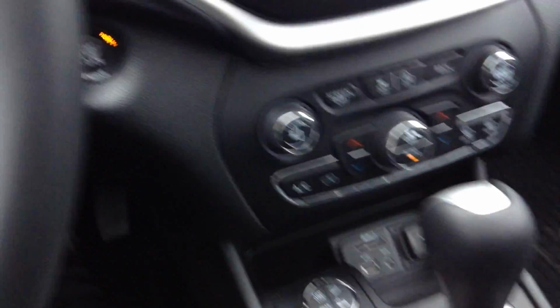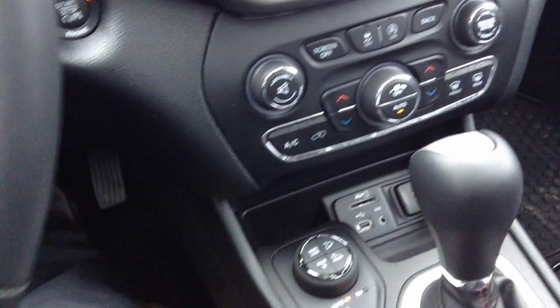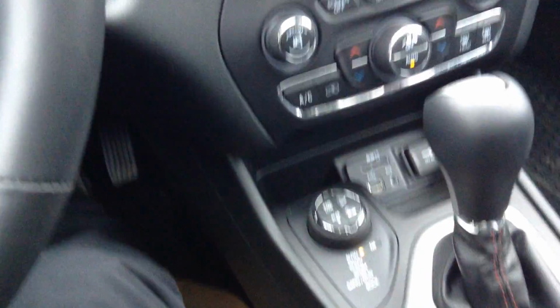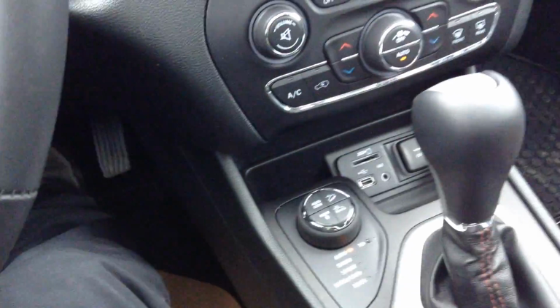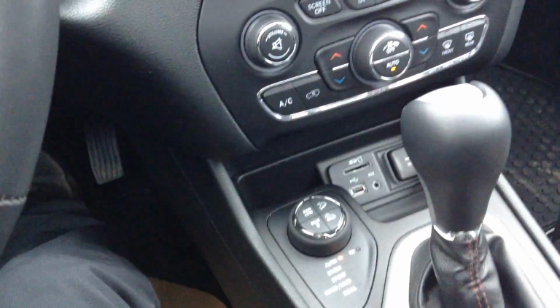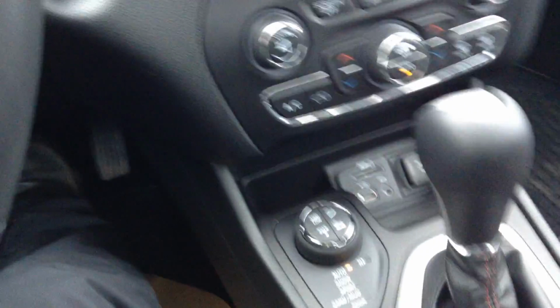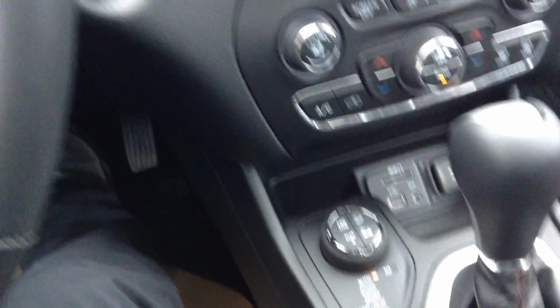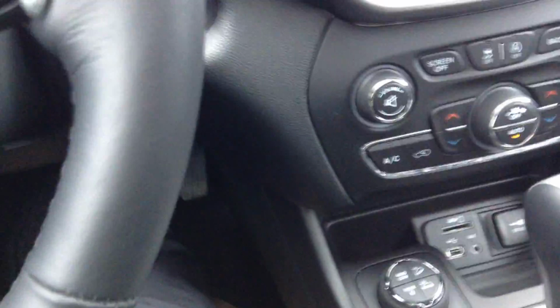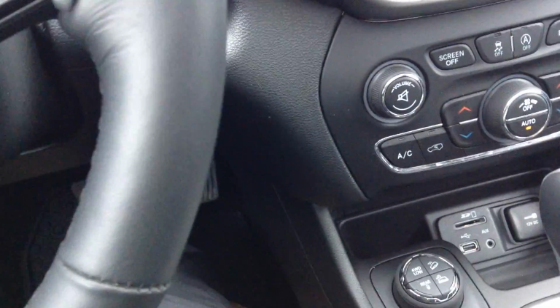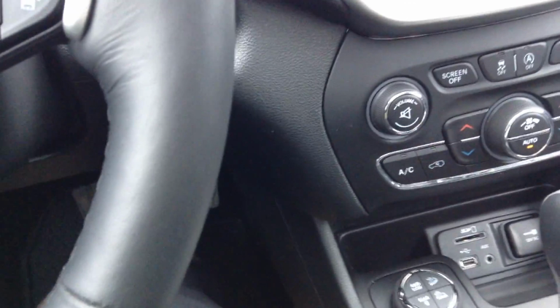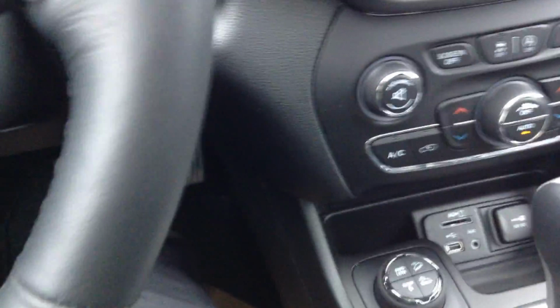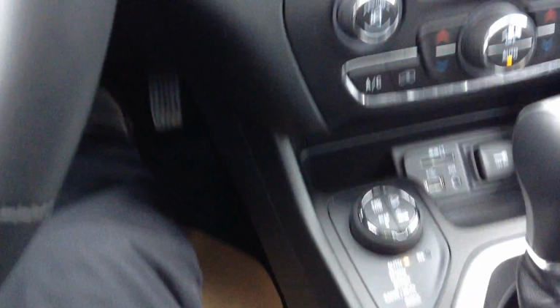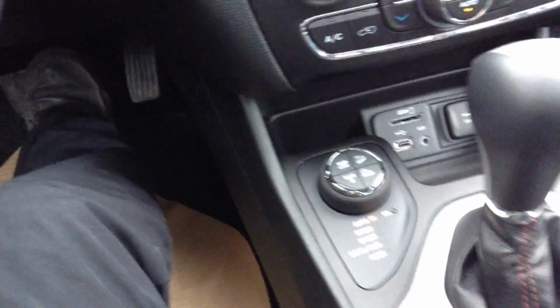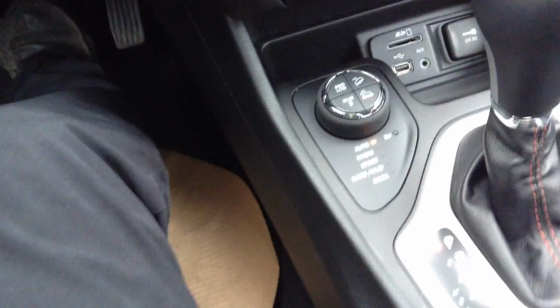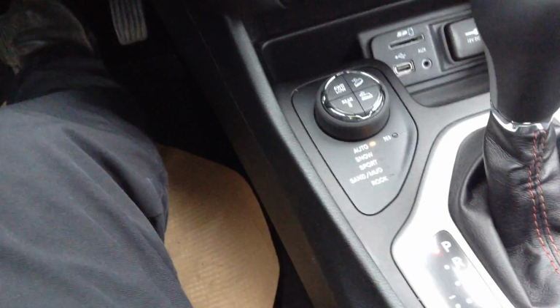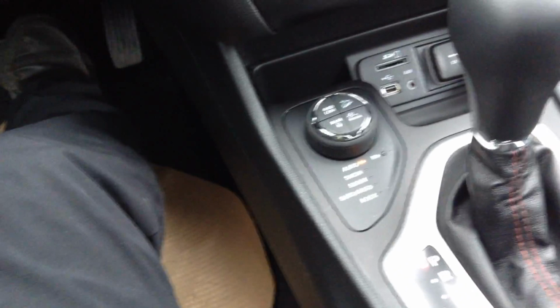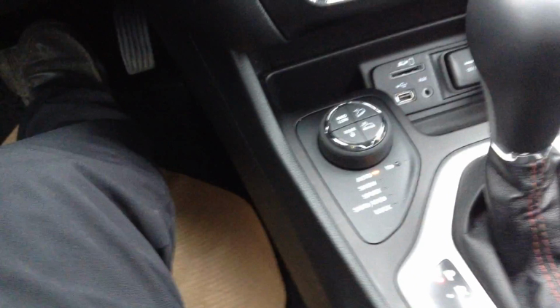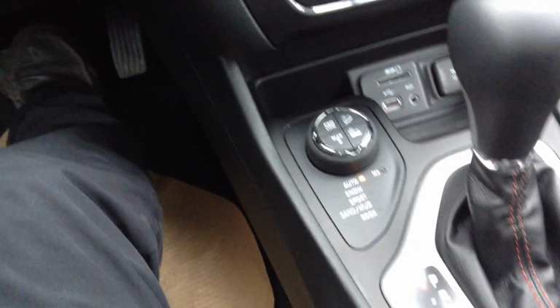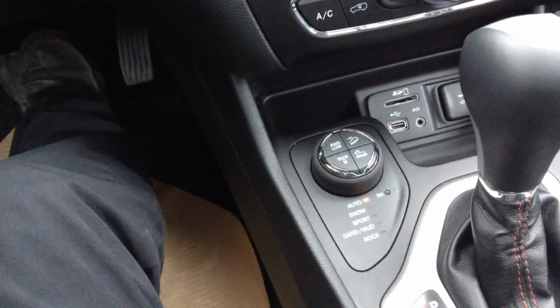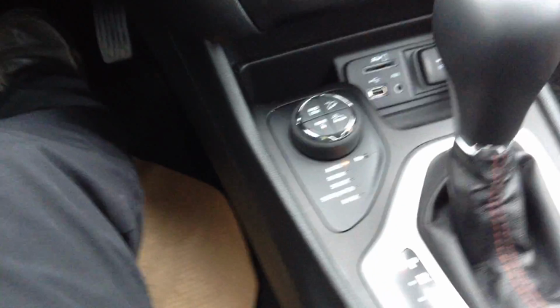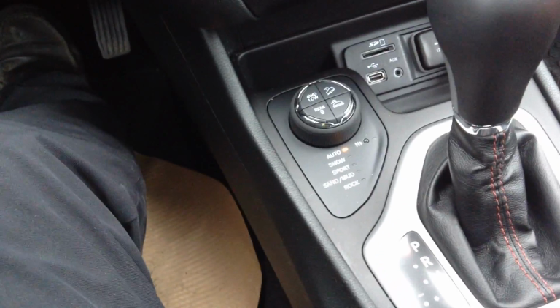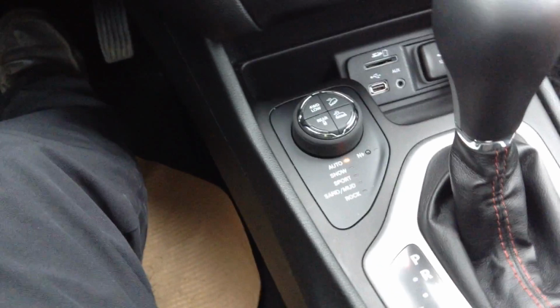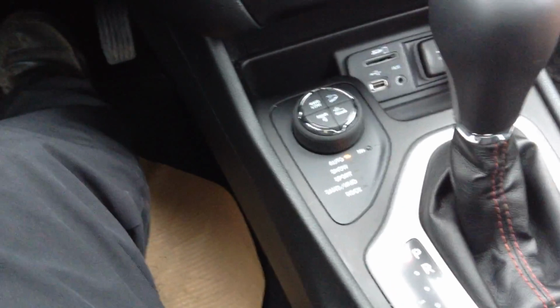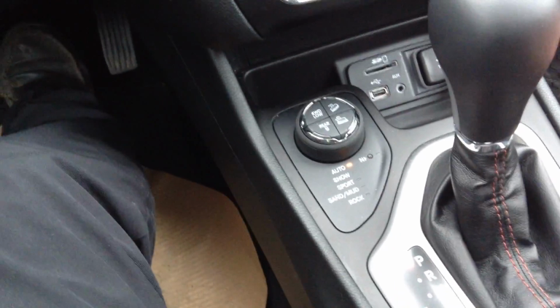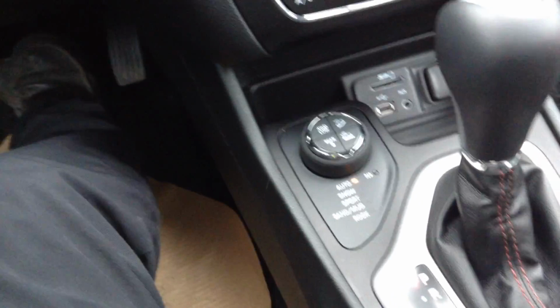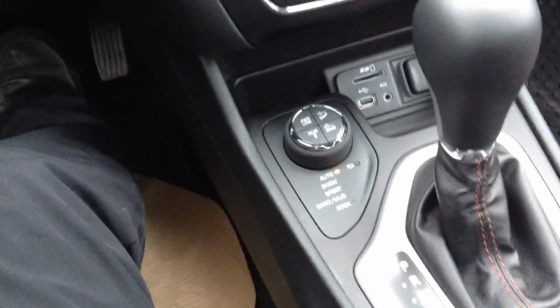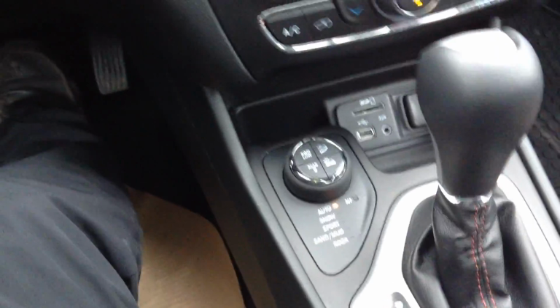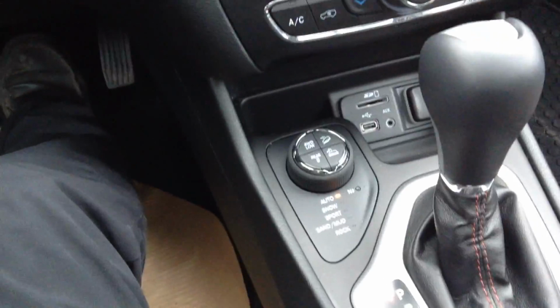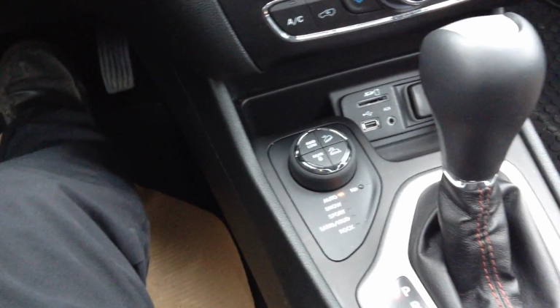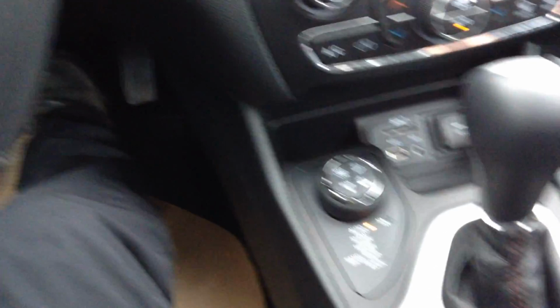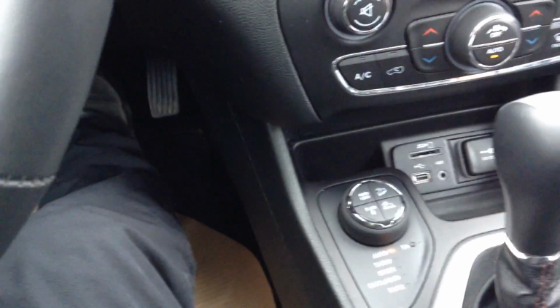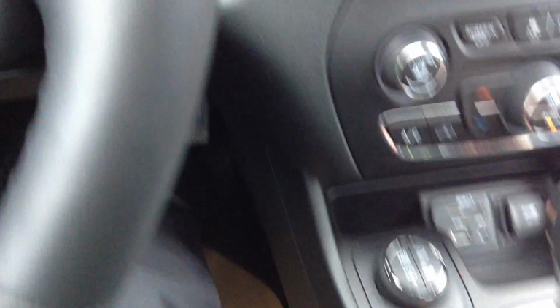And right here we've got our 4x4 options — always nice to have. We have a terrain 4x4 as well. So you have your automatic 4x4, 4x4 for snow, your sport mode 4x4, and your sand and mud and rock. You're covered in any condition.